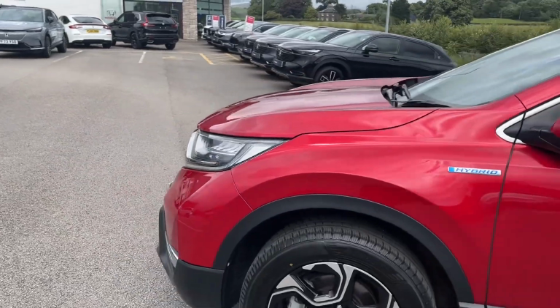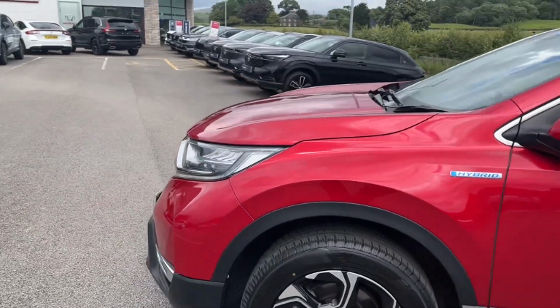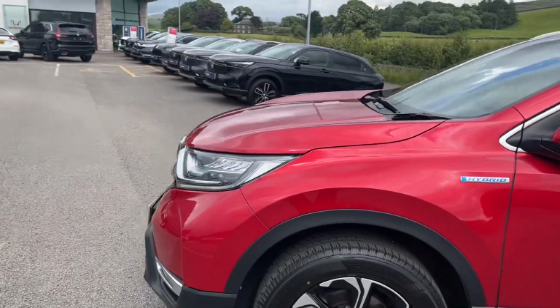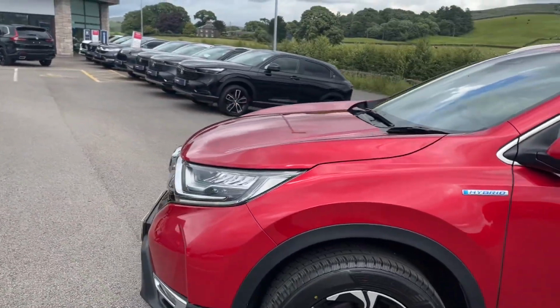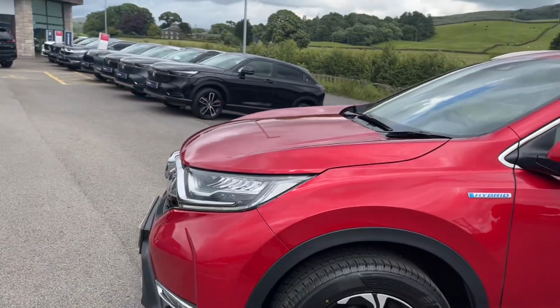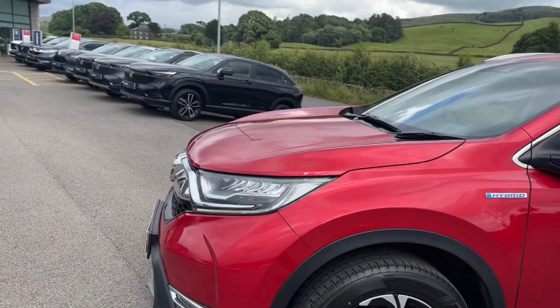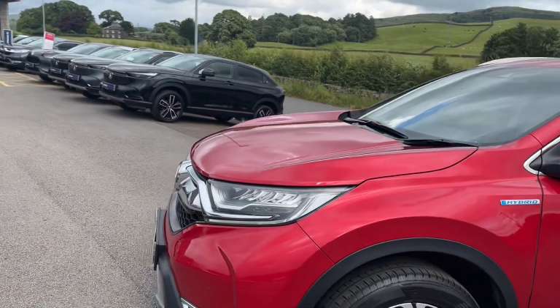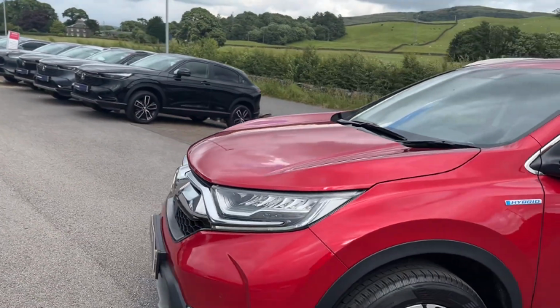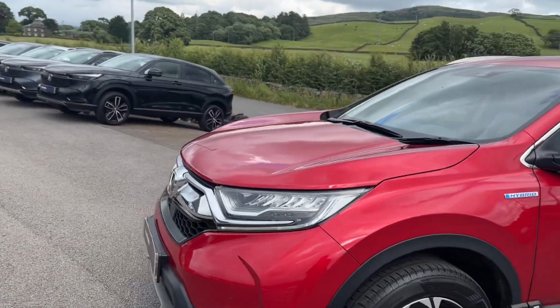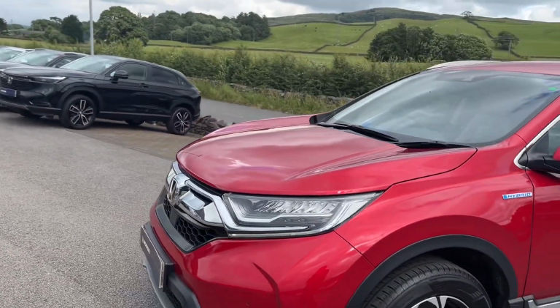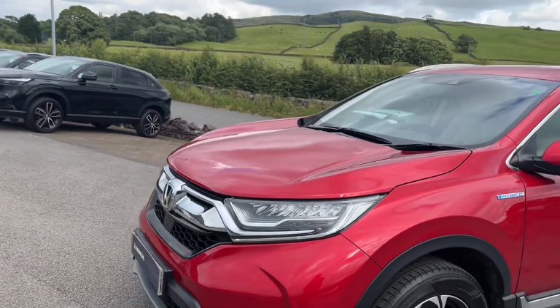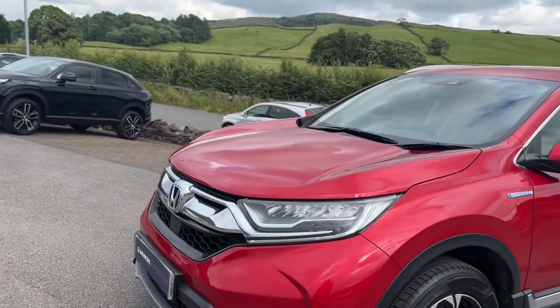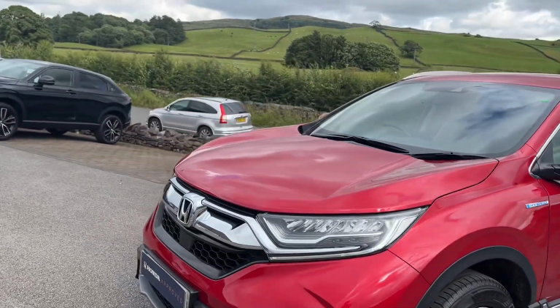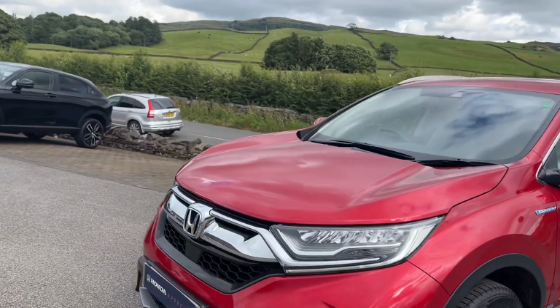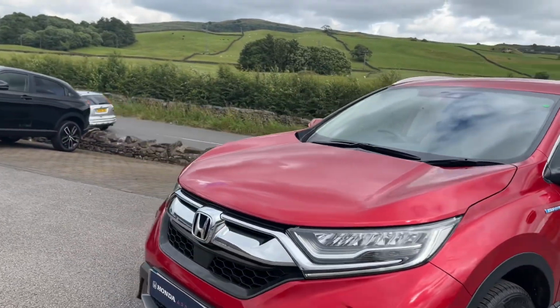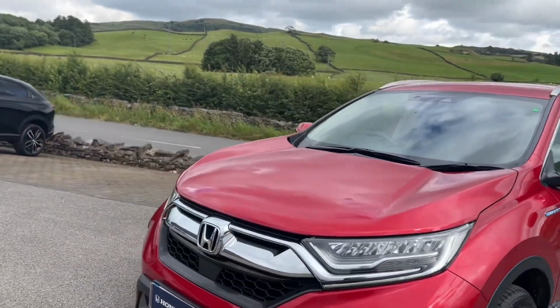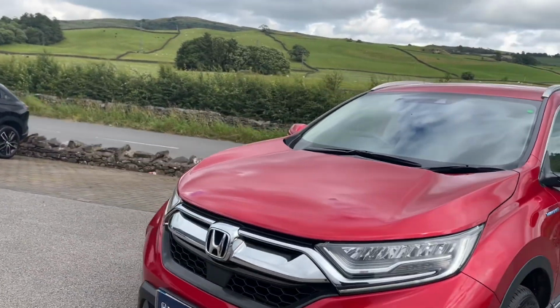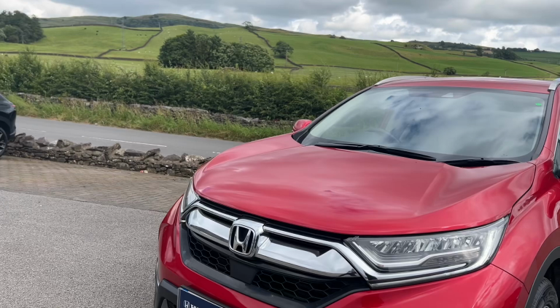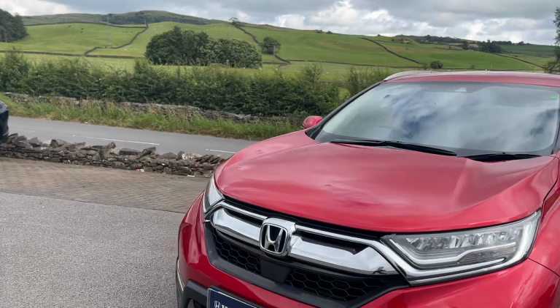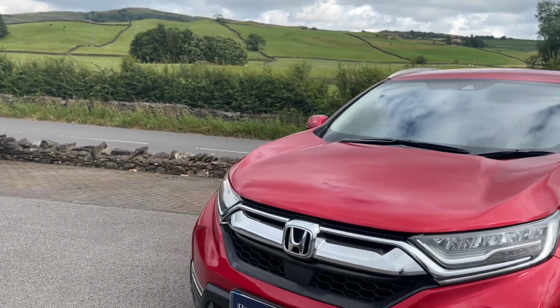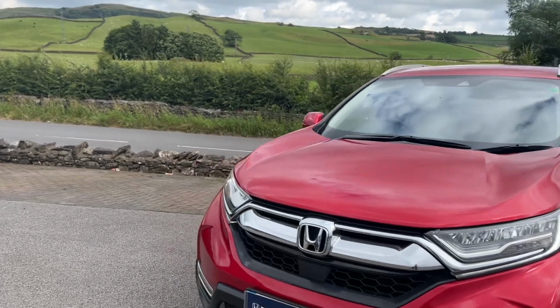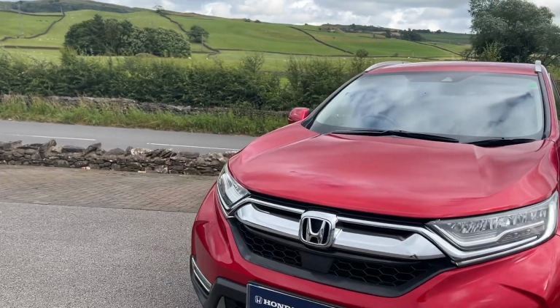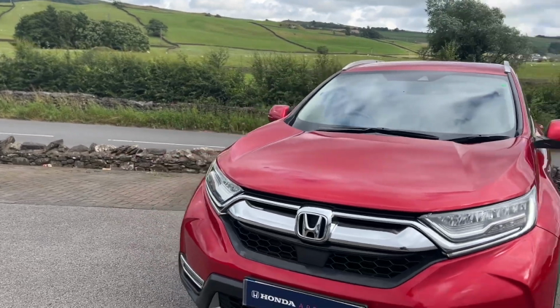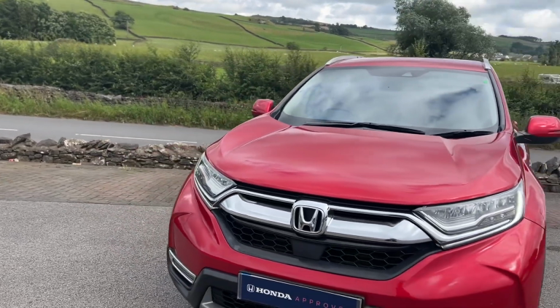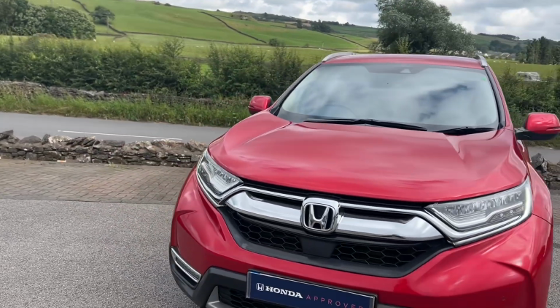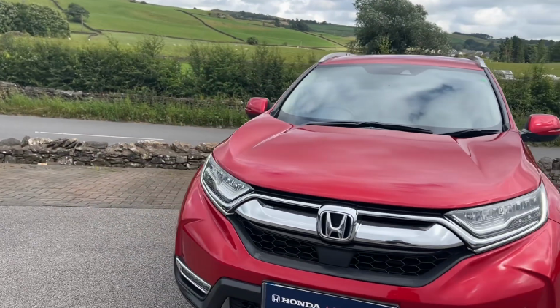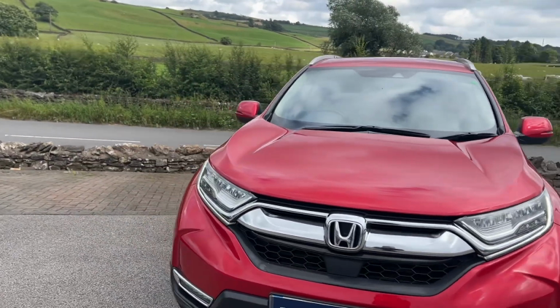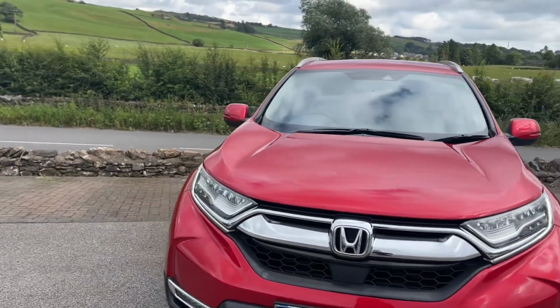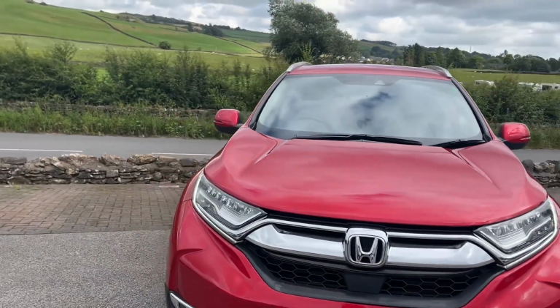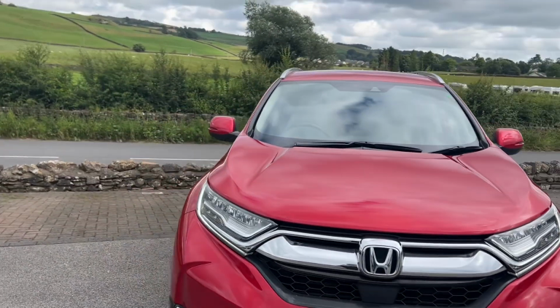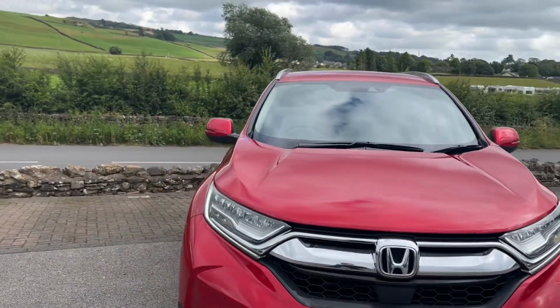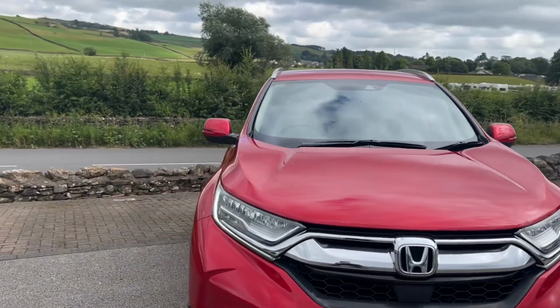It's a self-charging hybrid powertrain, two litre, and it's all-wheel drive as well — it's a great vehicle.